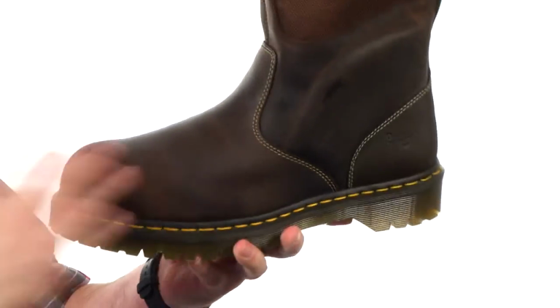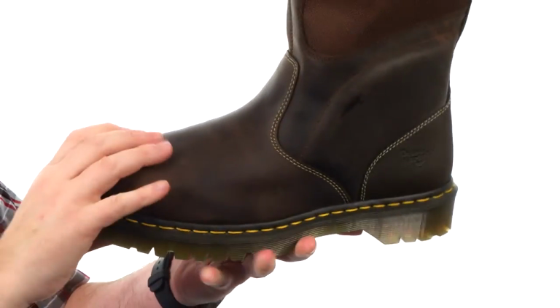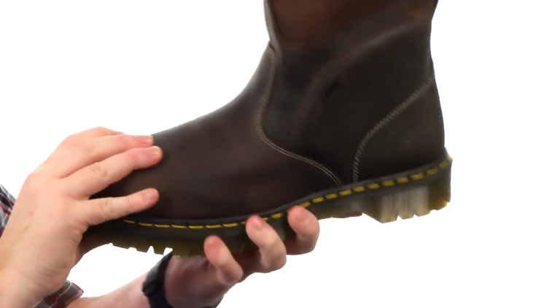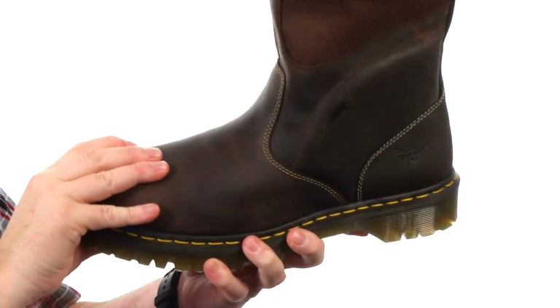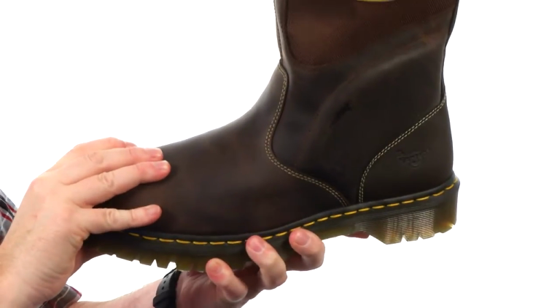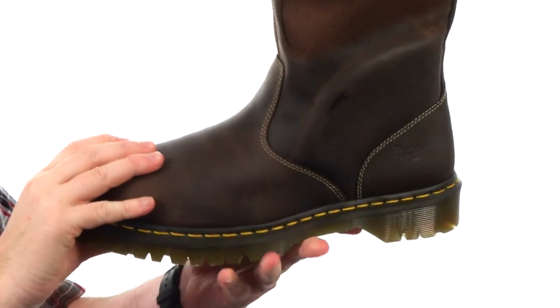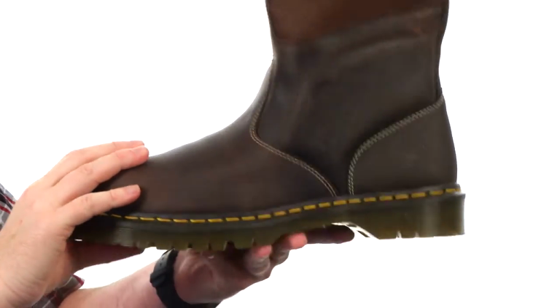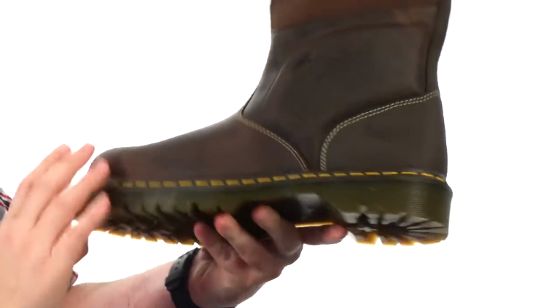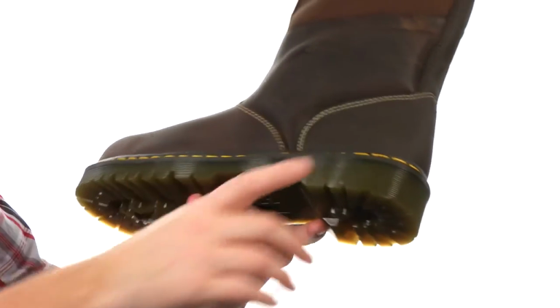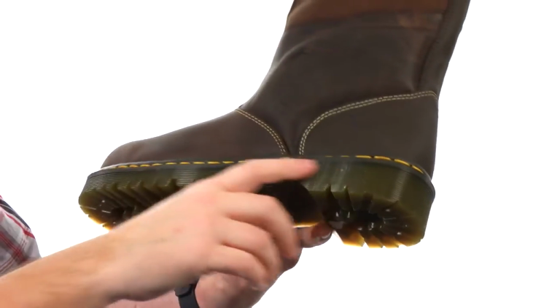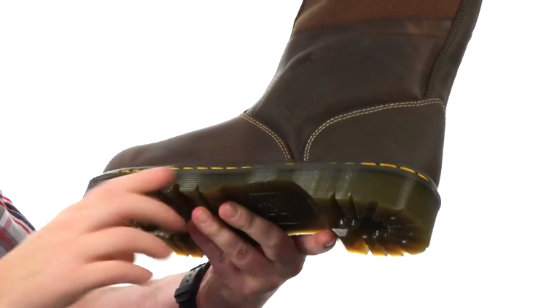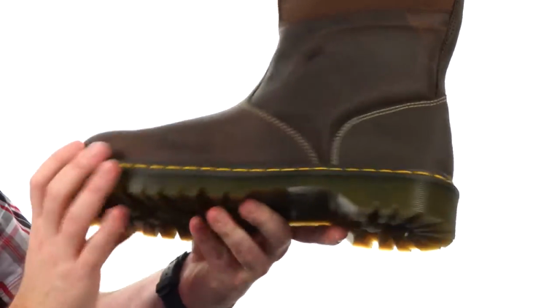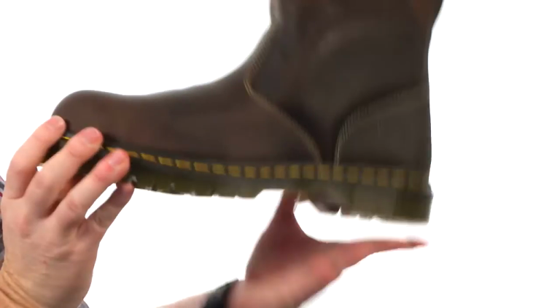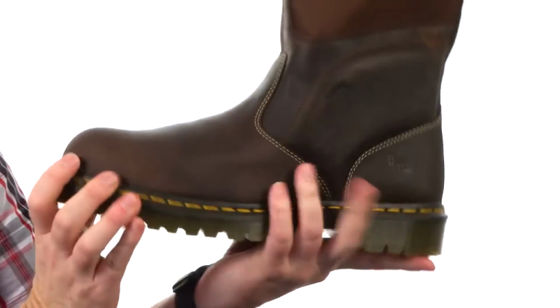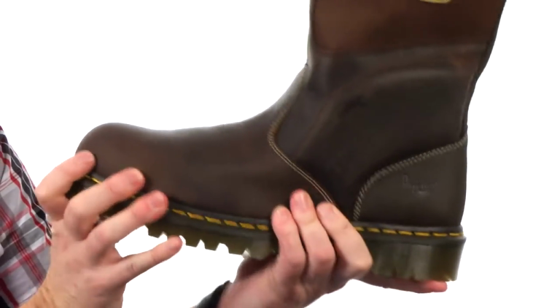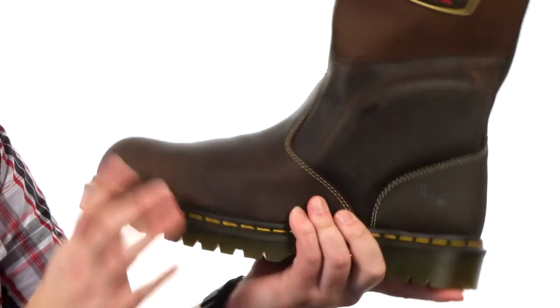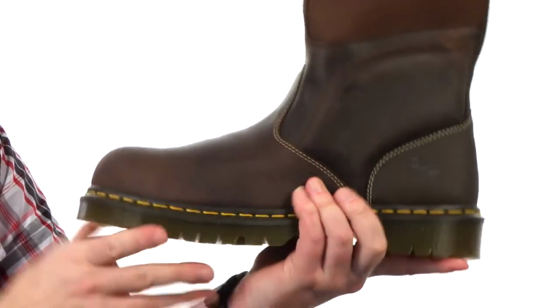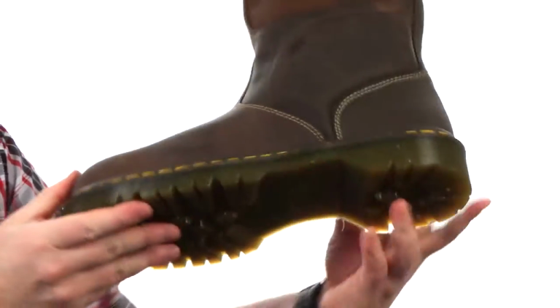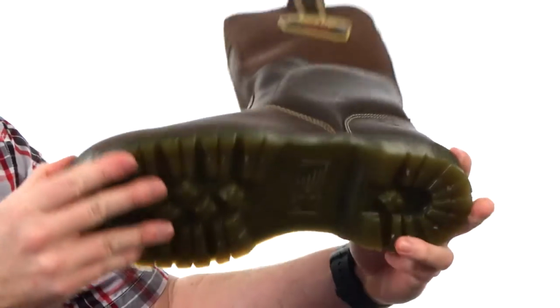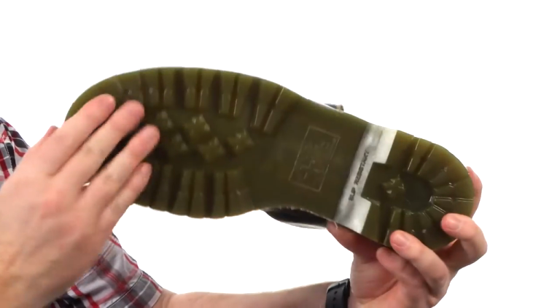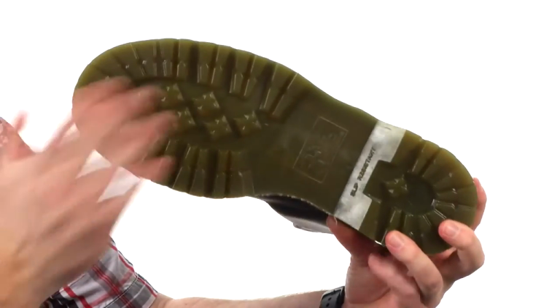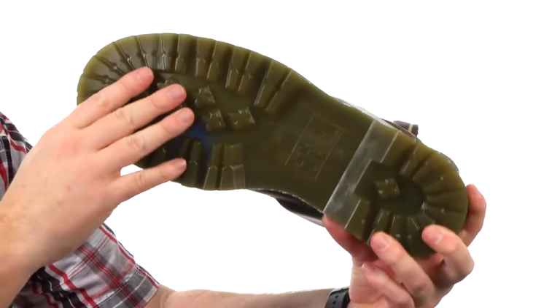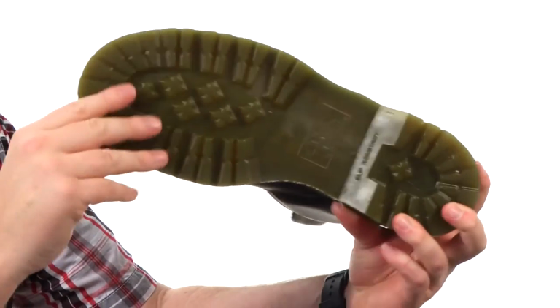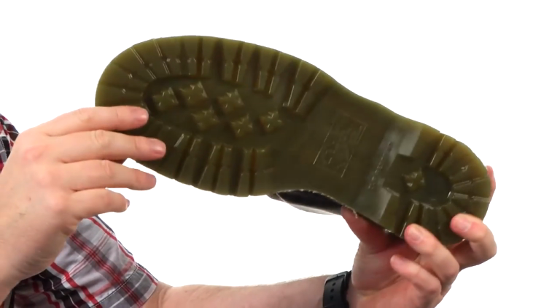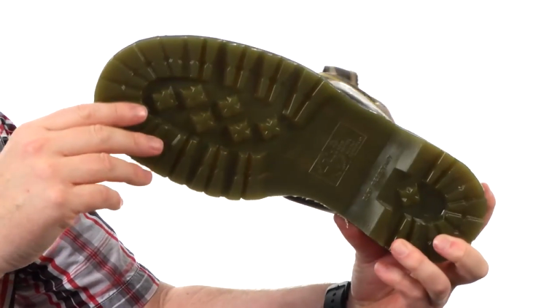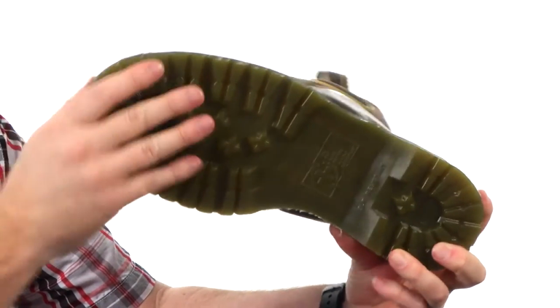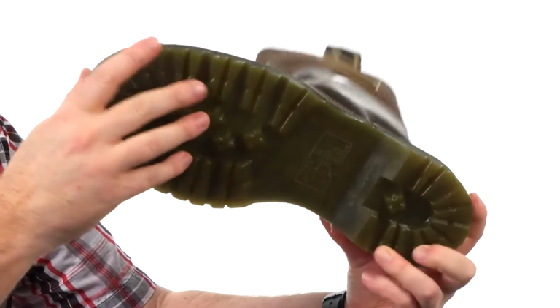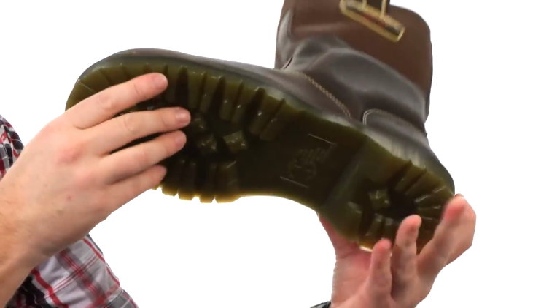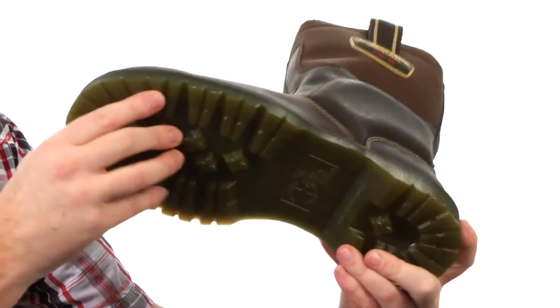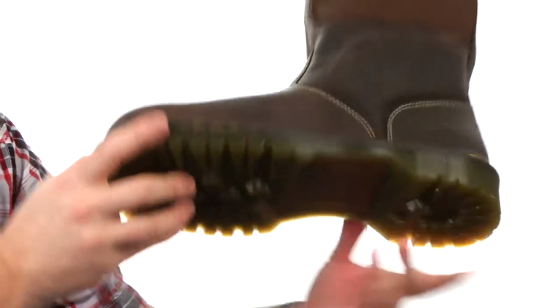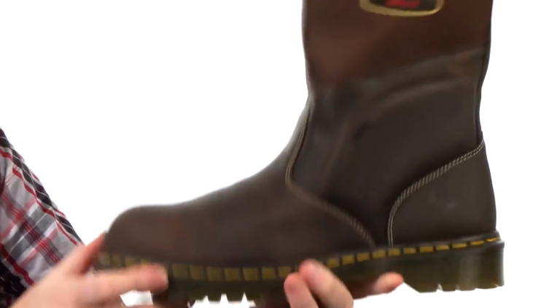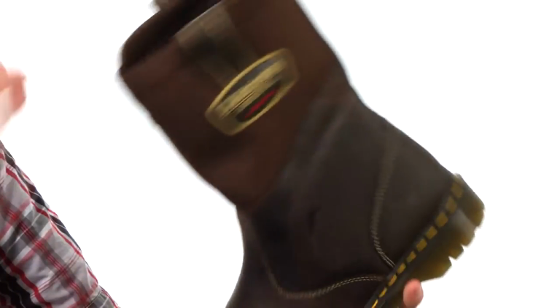Down low we've got a safety-rated steel toe and that very shock absorbing Doc Martens outsole. We still have the groove sidewalls. It's gonna be oil and slip resistant — incredibly rugged stuff there.